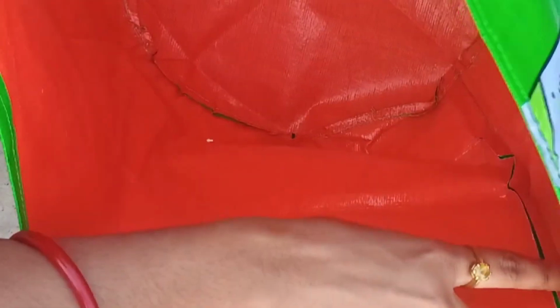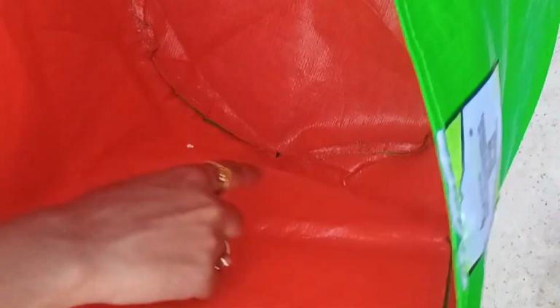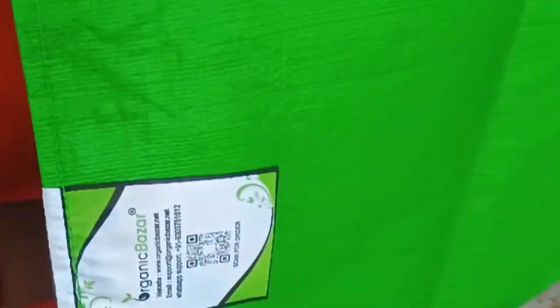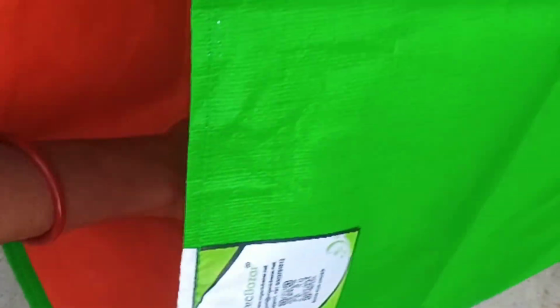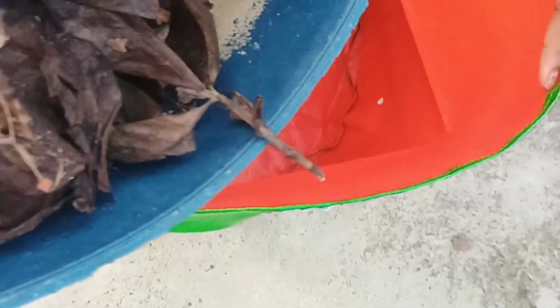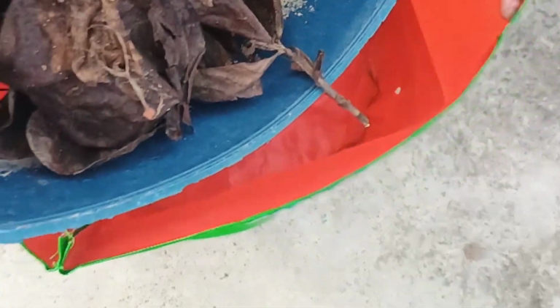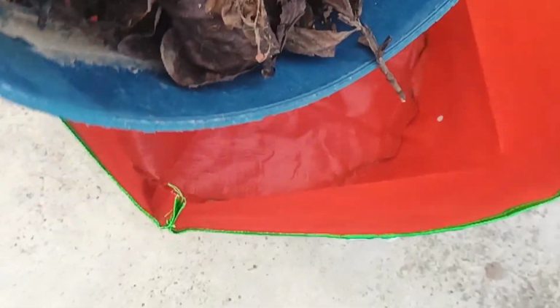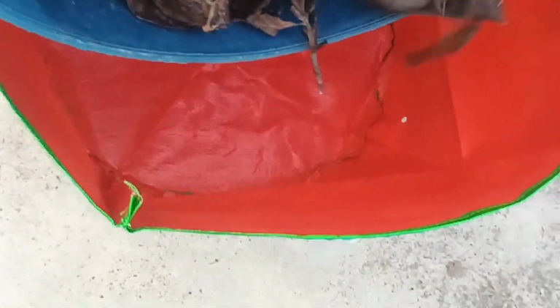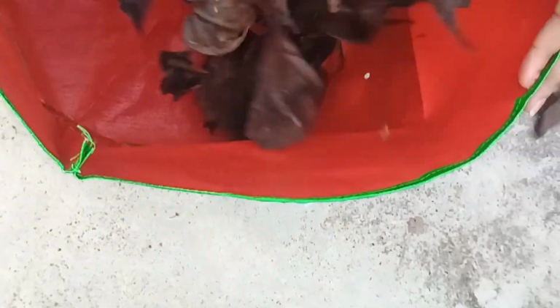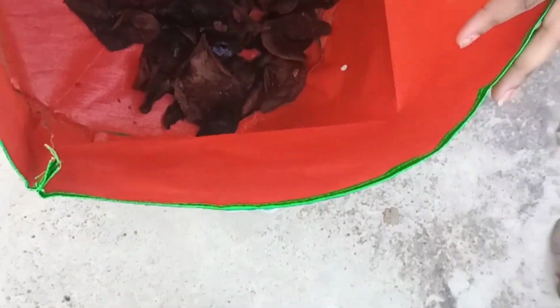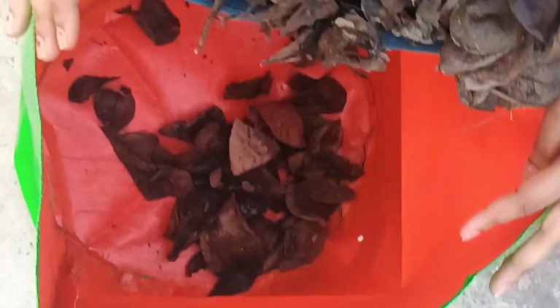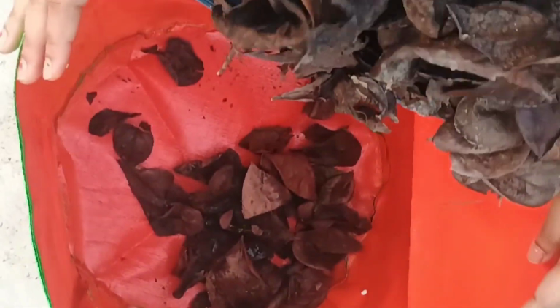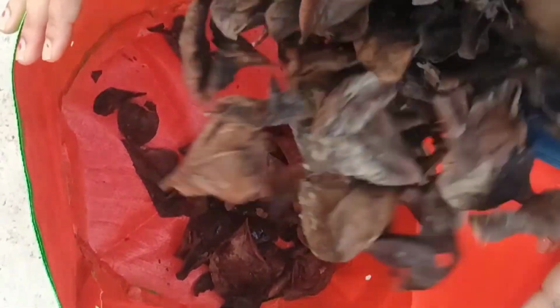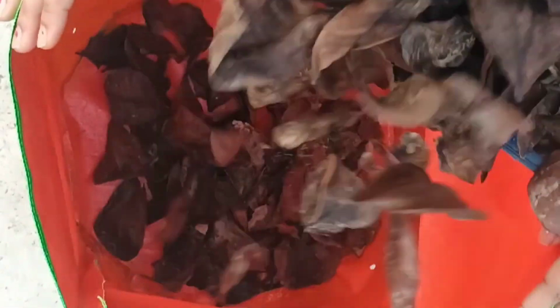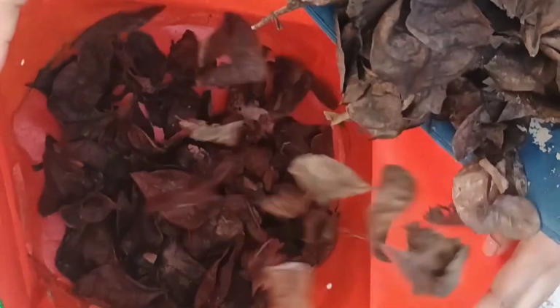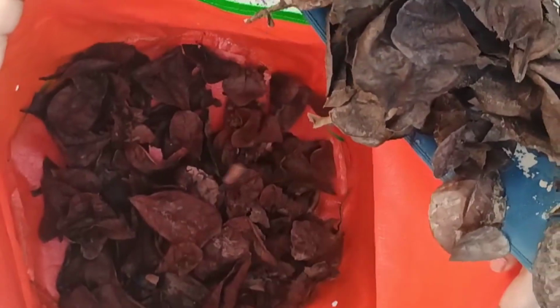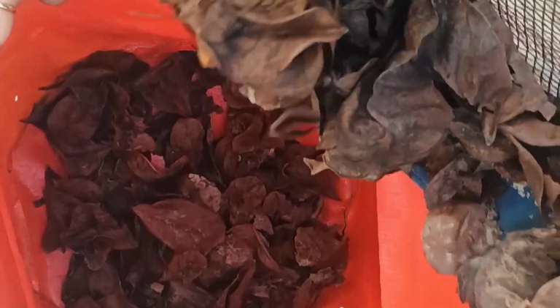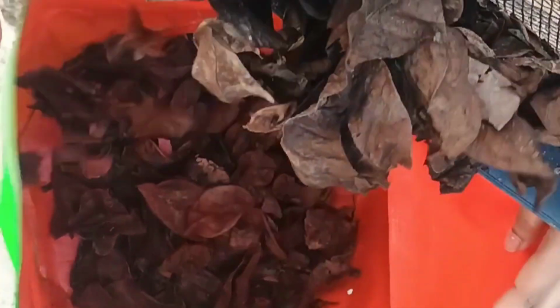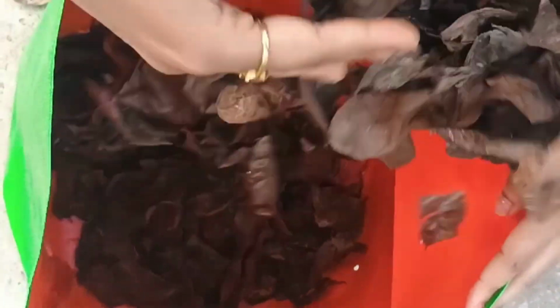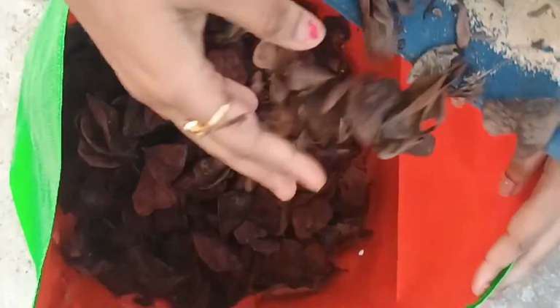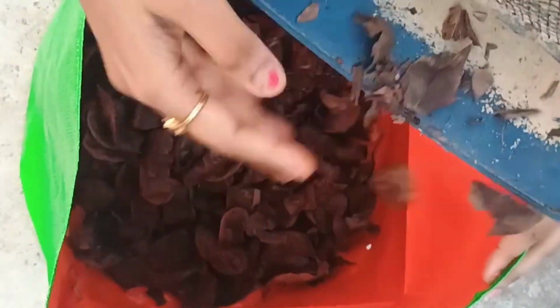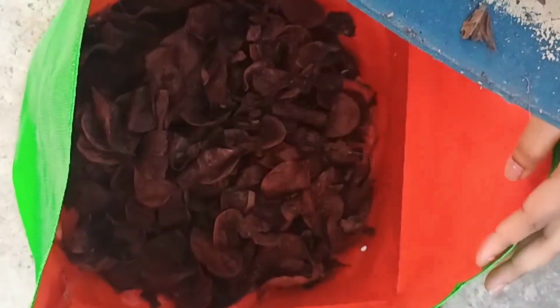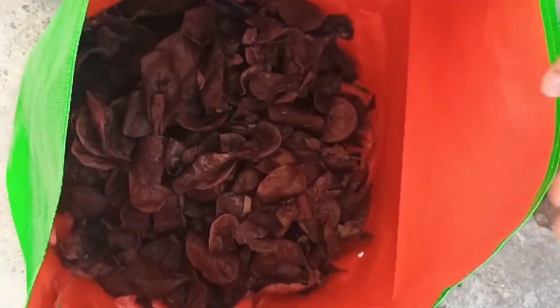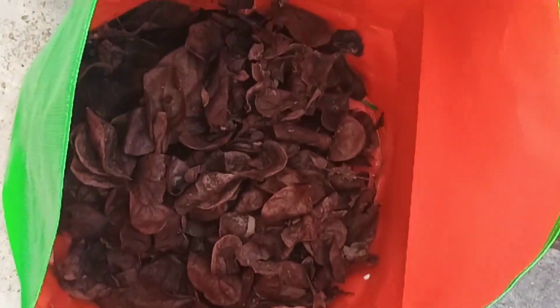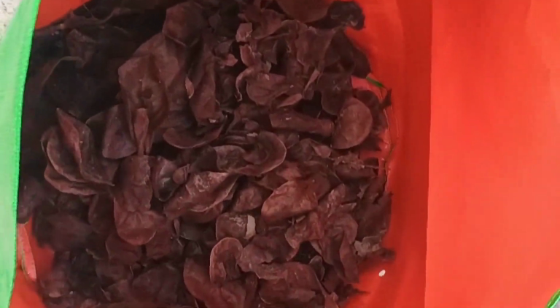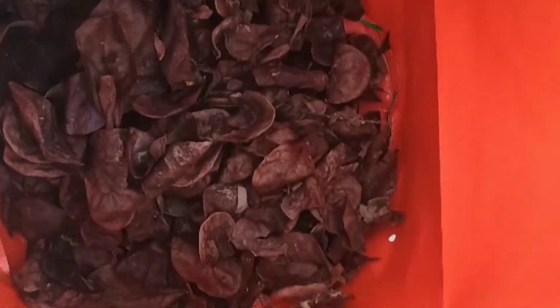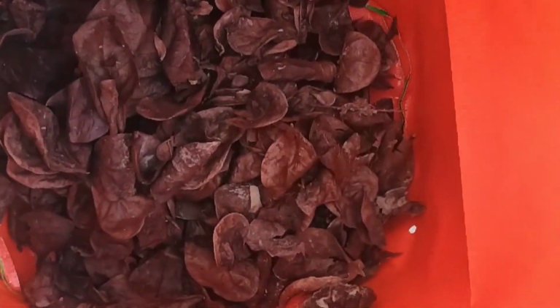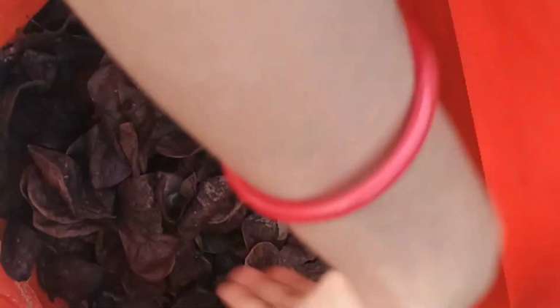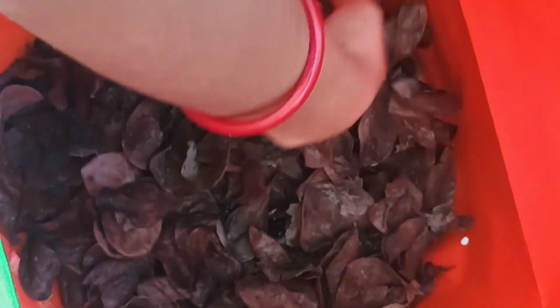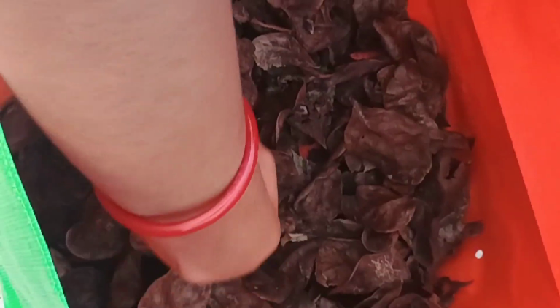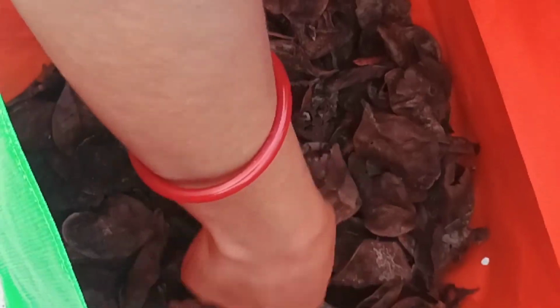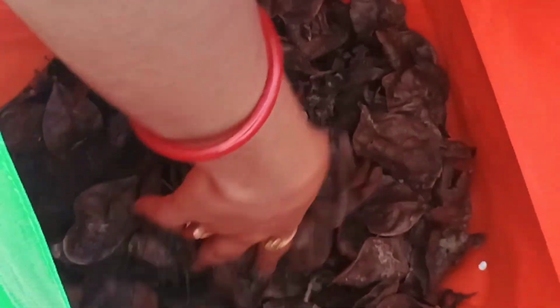I collected the seeds of this bell pepper and dried them for one day under sunlight. Then I sprinkled the seeds over the soil surface. The soil media was an equal amount of vermicompost and soil.